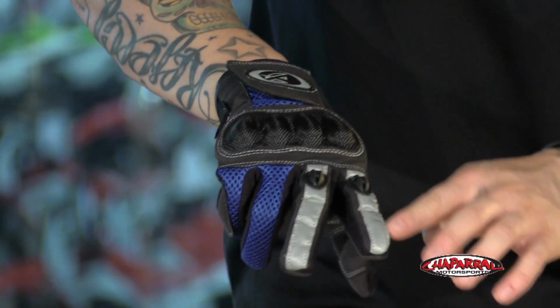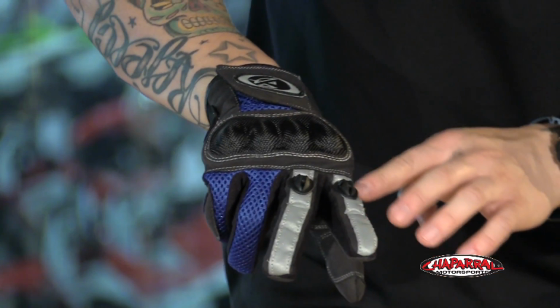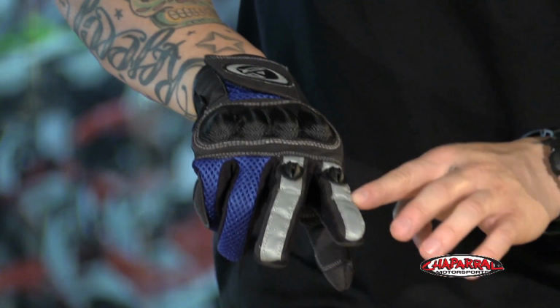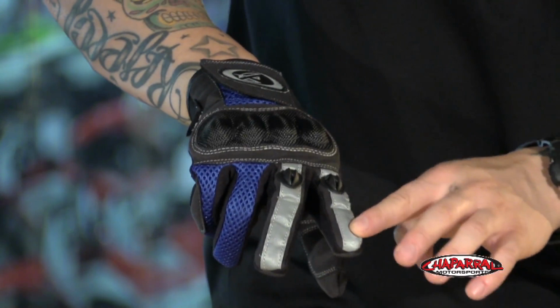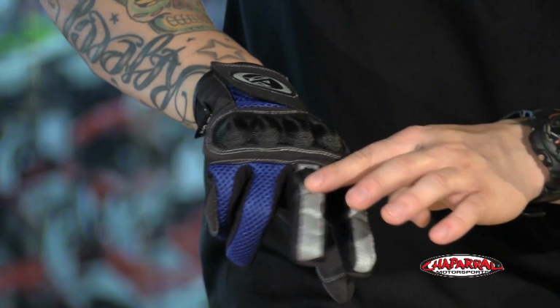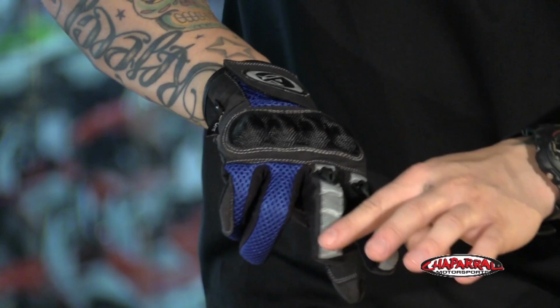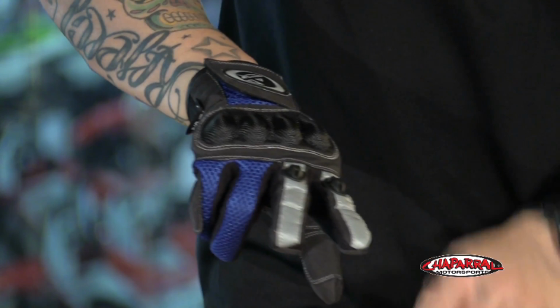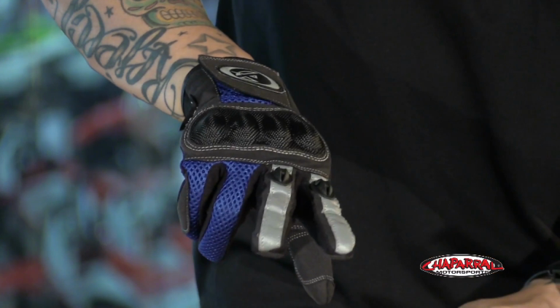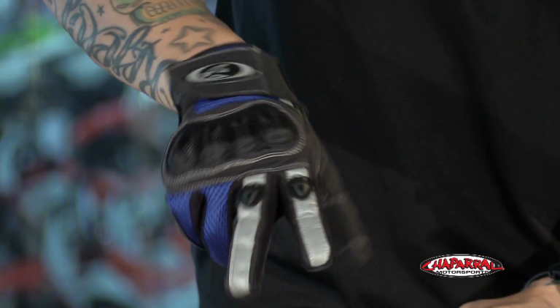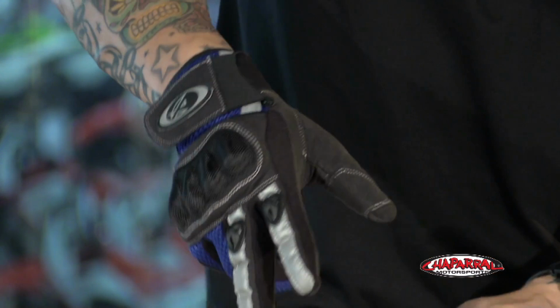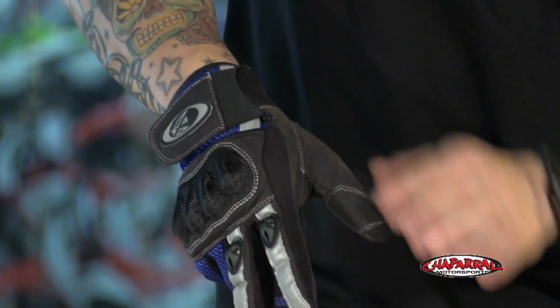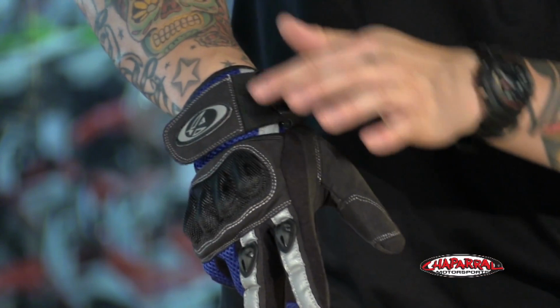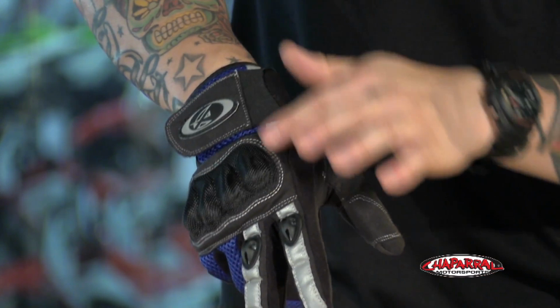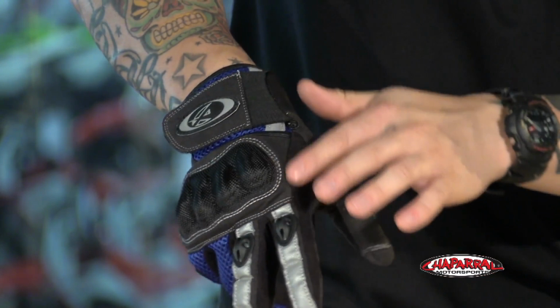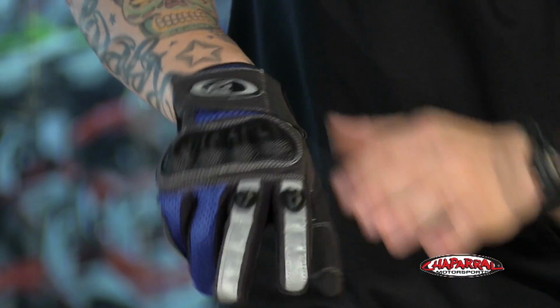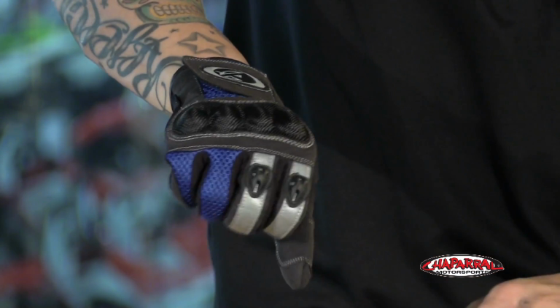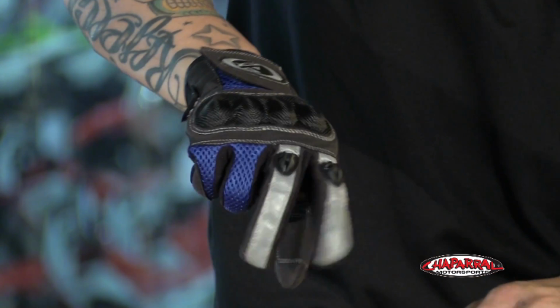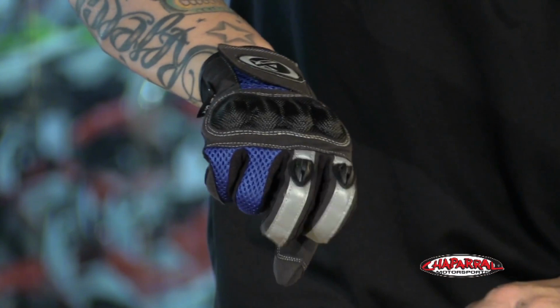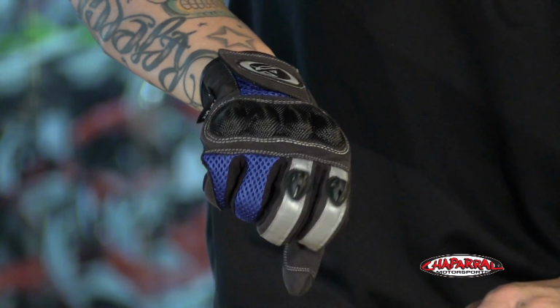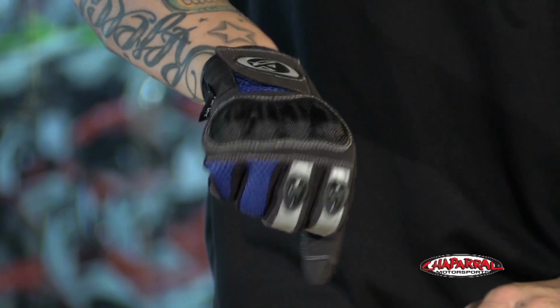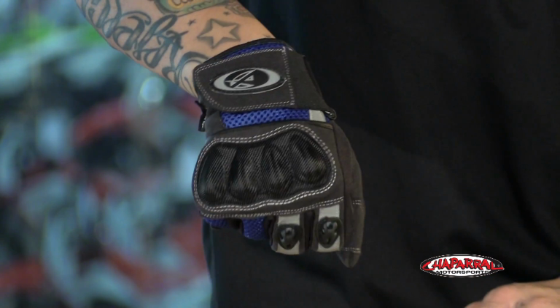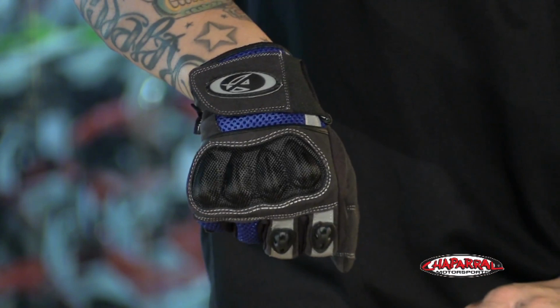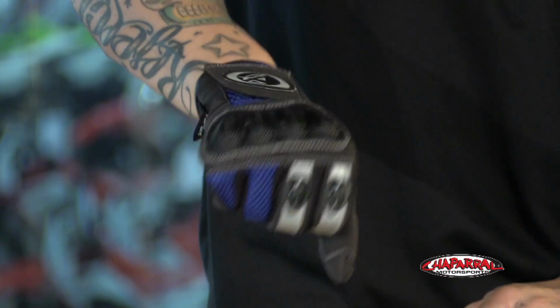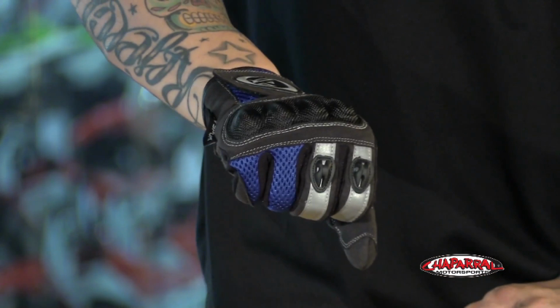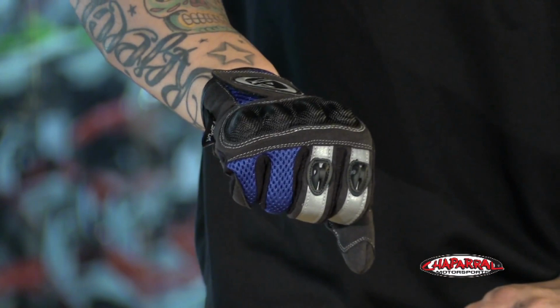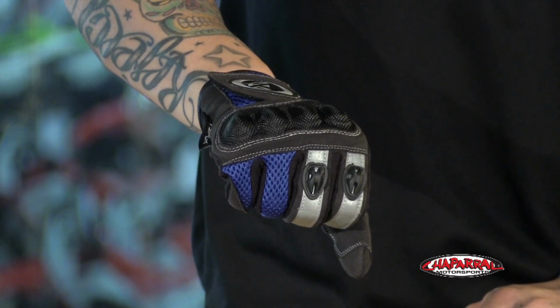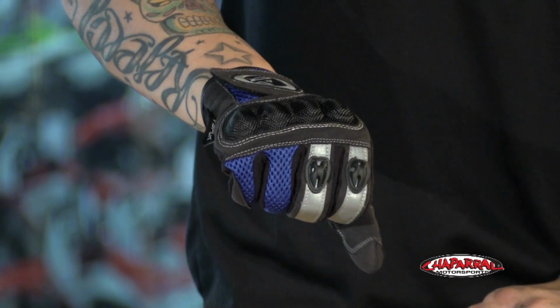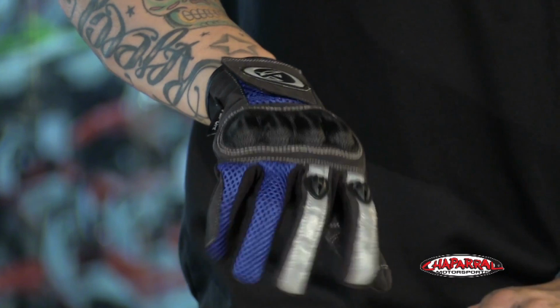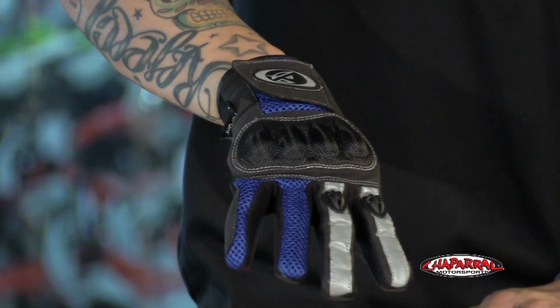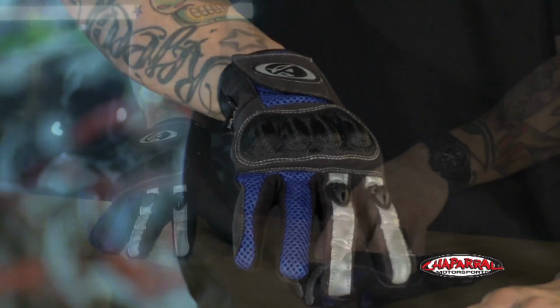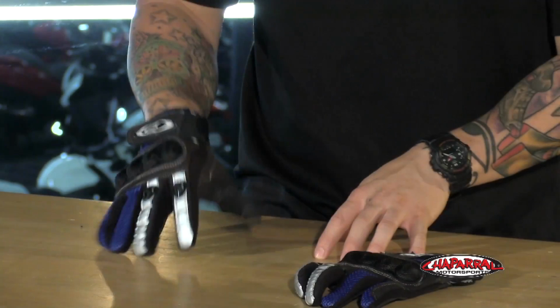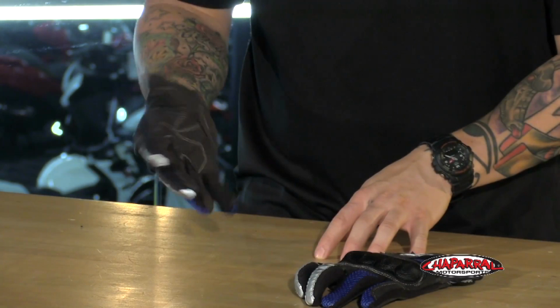There's 3M reflective material on the index and middle finger that continues on to the top of the hand, throwing back a lot of light to oncoming drivers to make sure that you're seen.